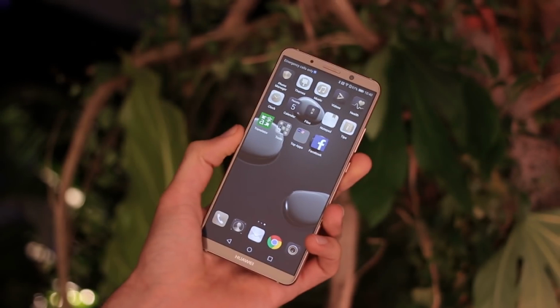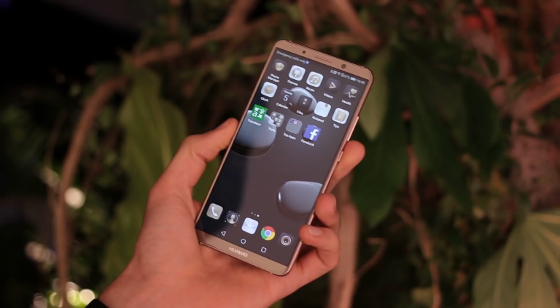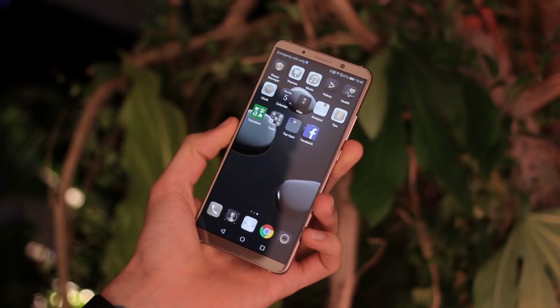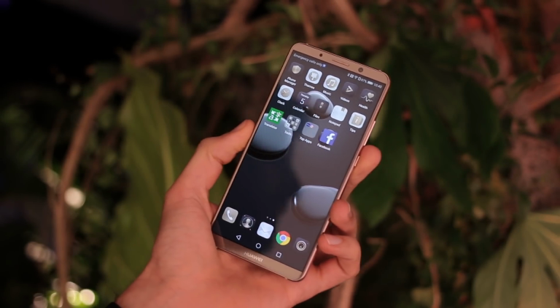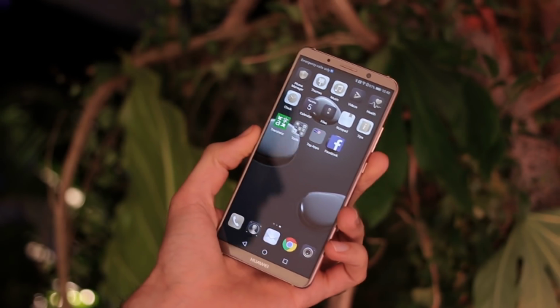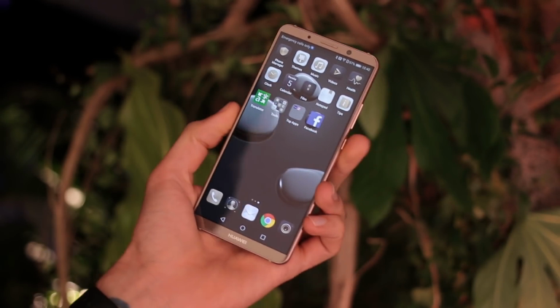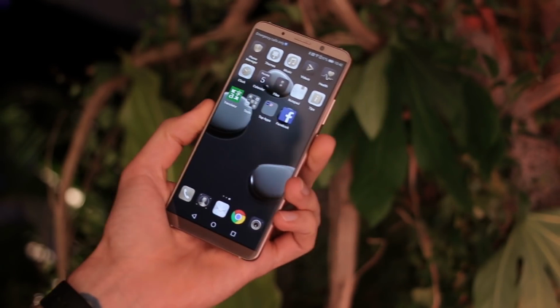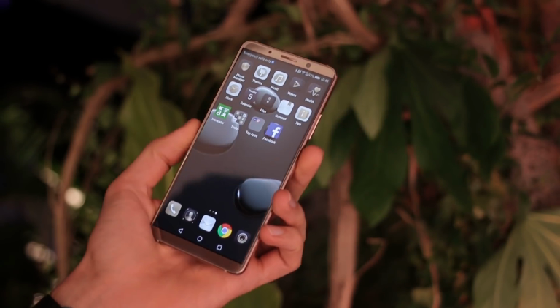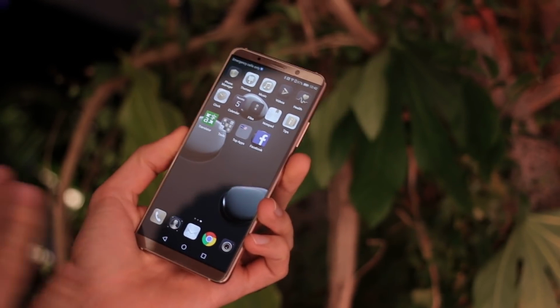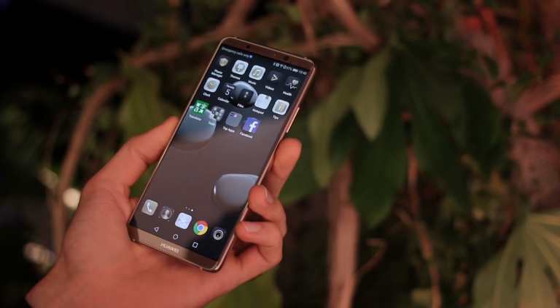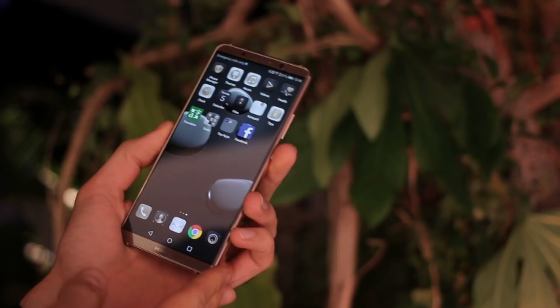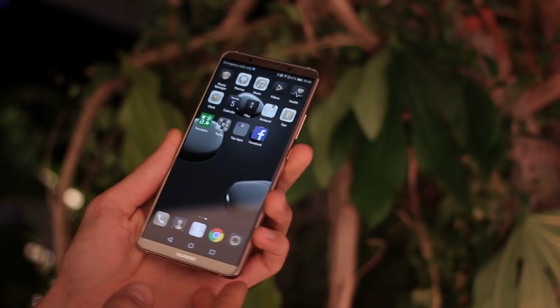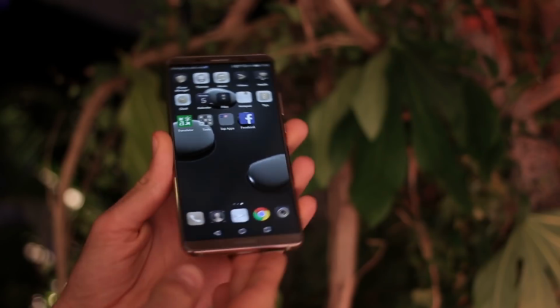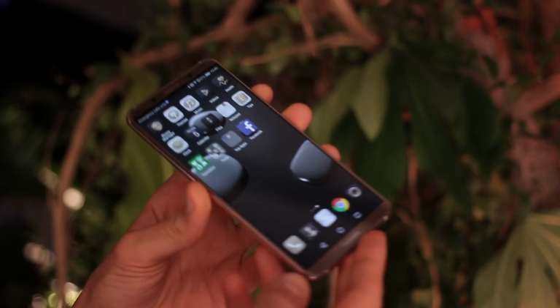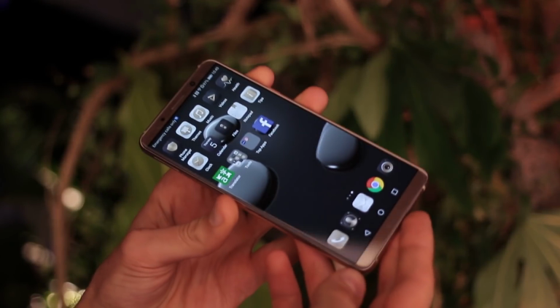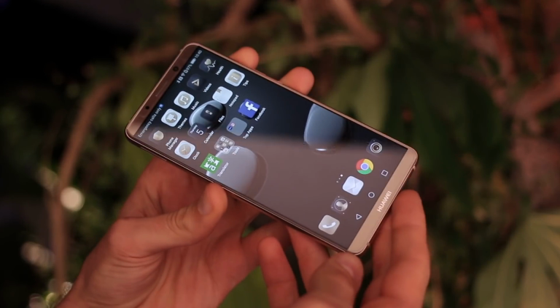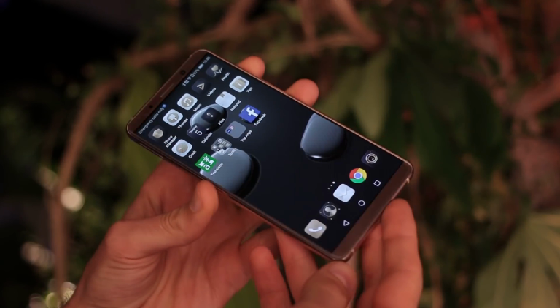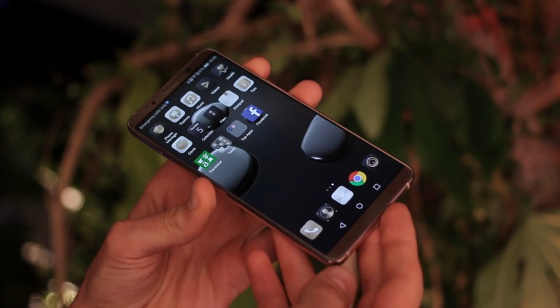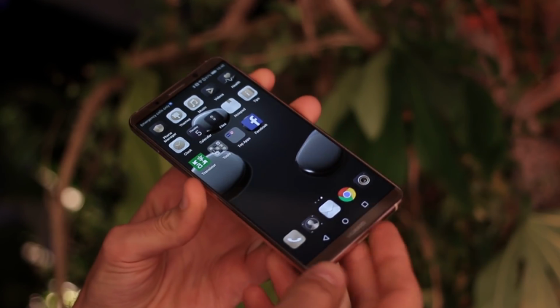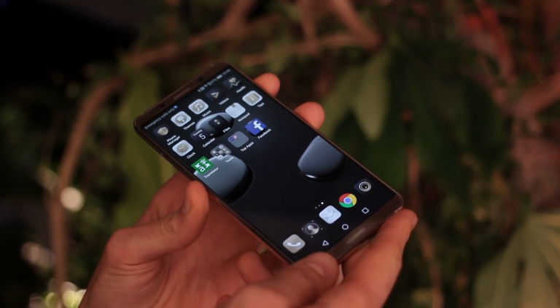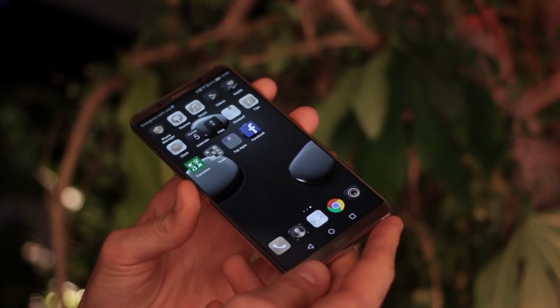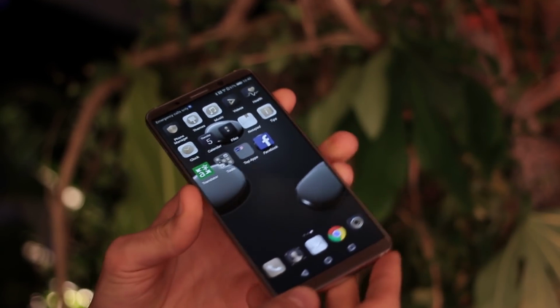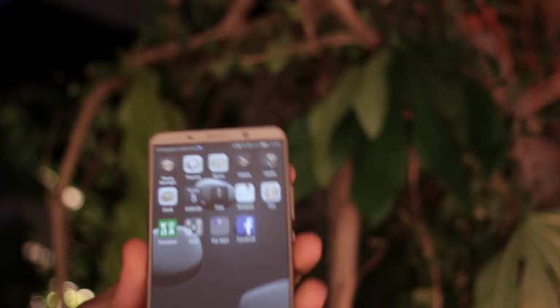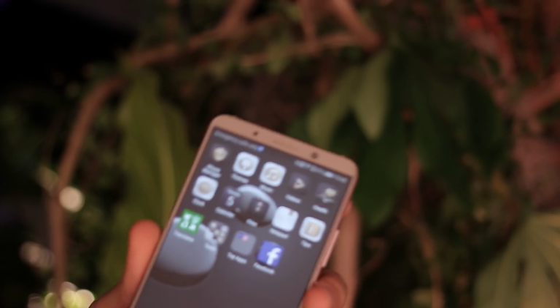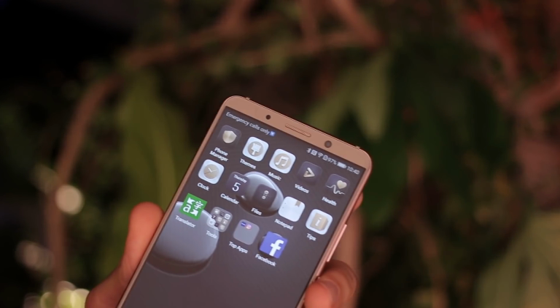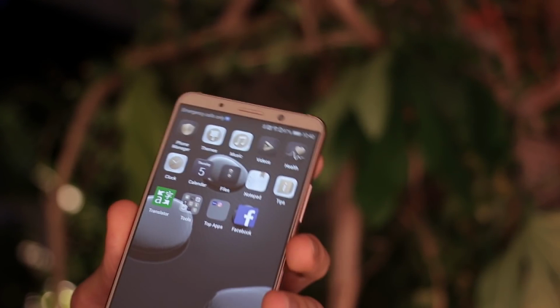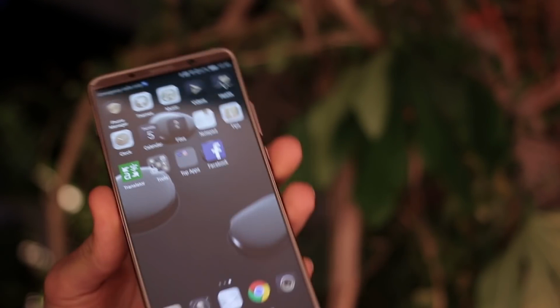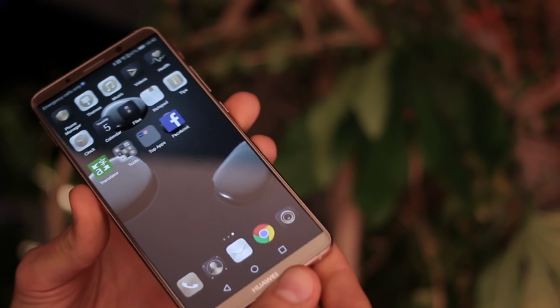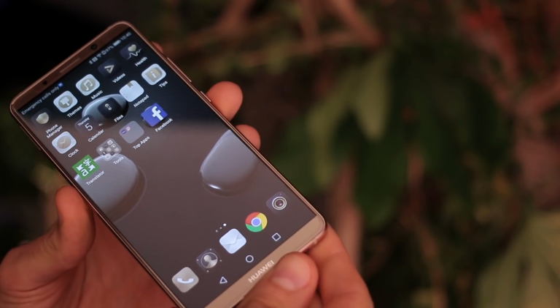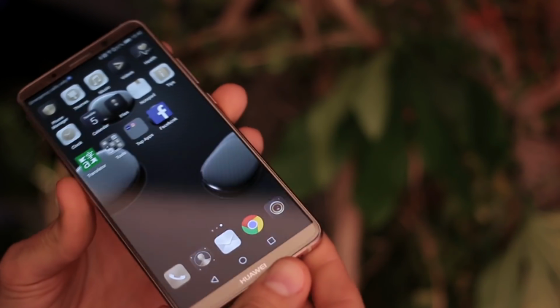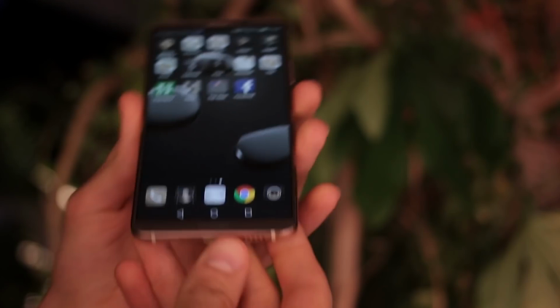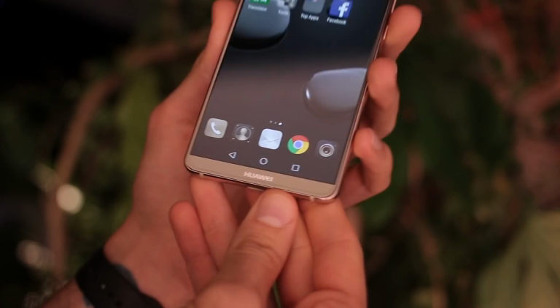The Huawei Mate 10 Pro was announced in Munich alongside the Mate 10. It's the 18 by 9 variant of the new Mate series, with a Wide Full HD OLED display and an 18 by 9 aspect ratio.